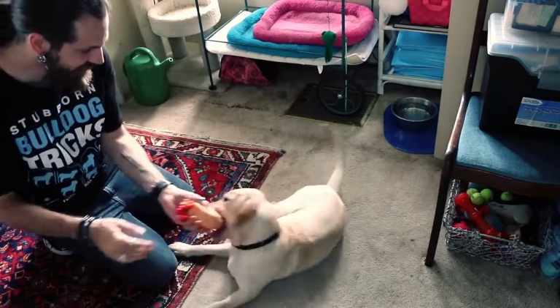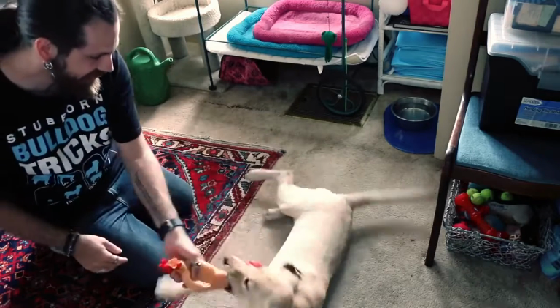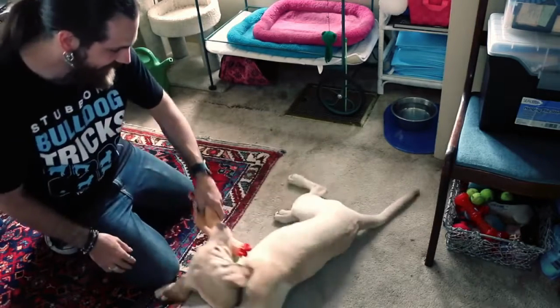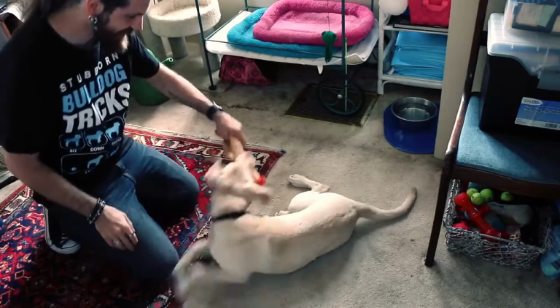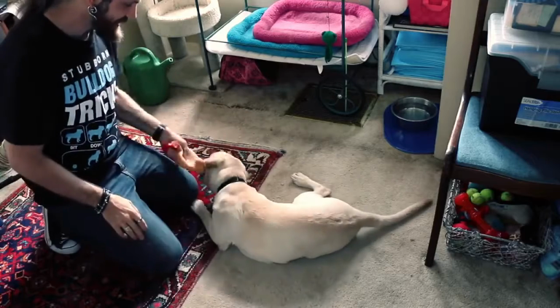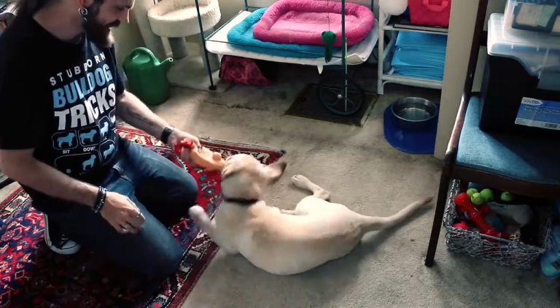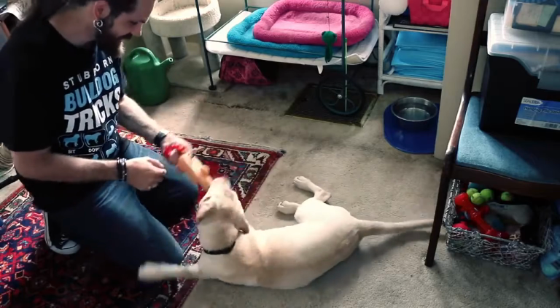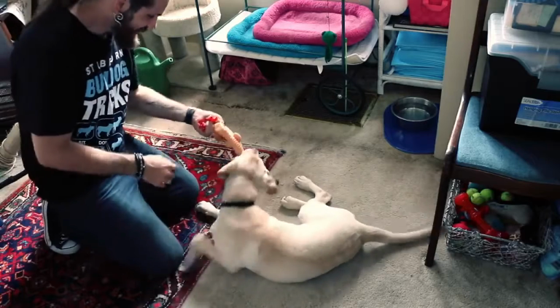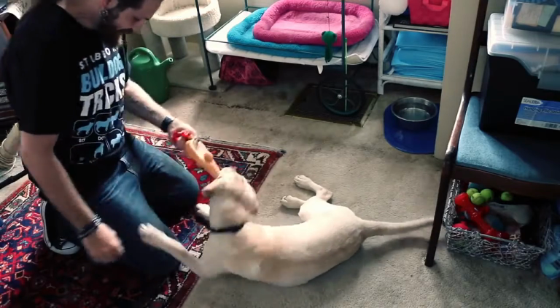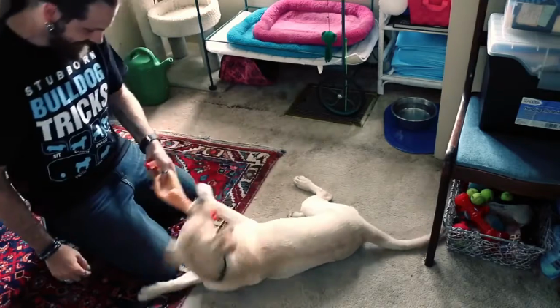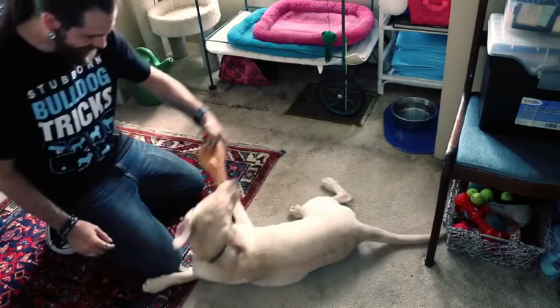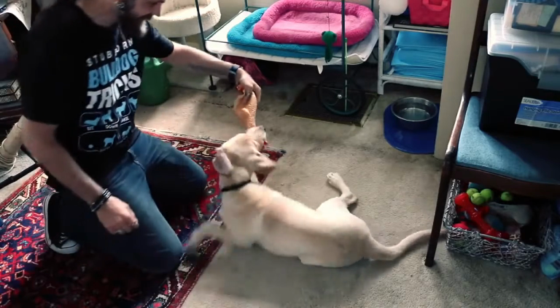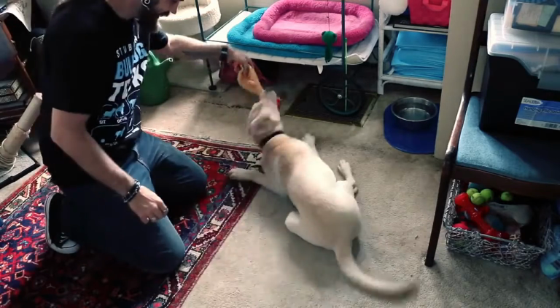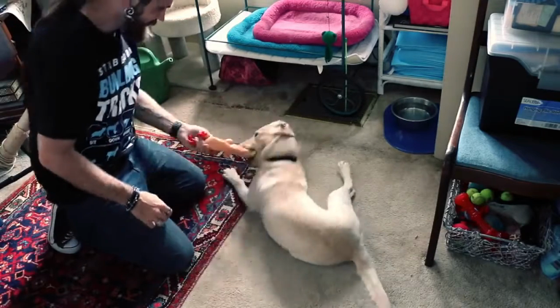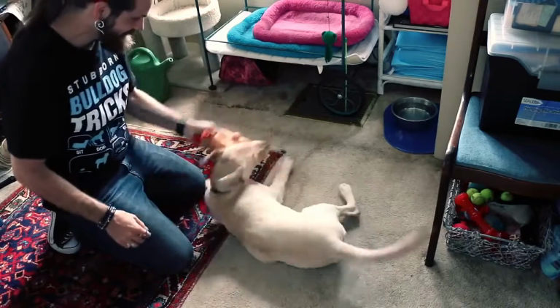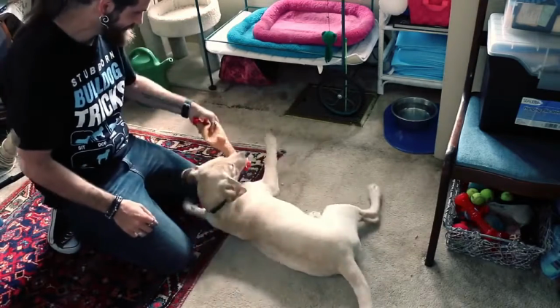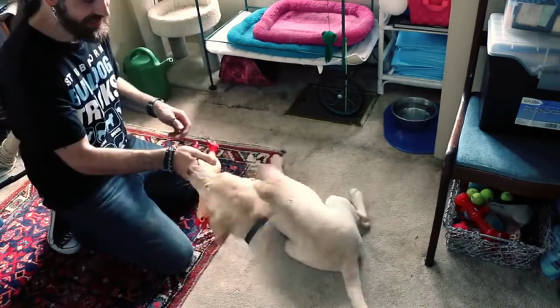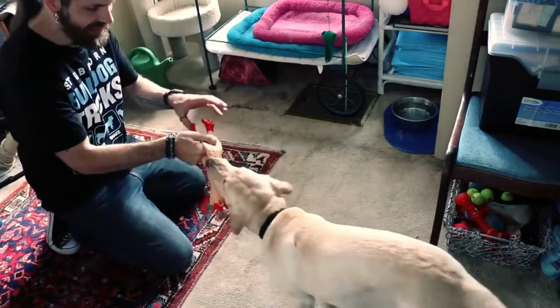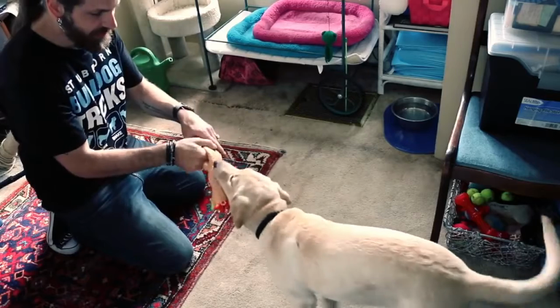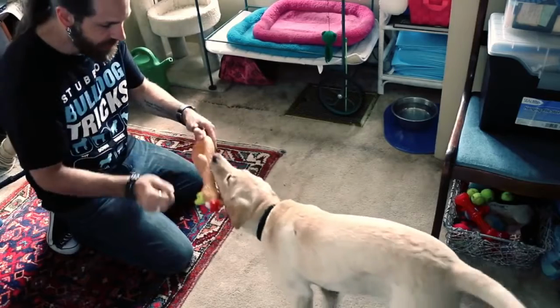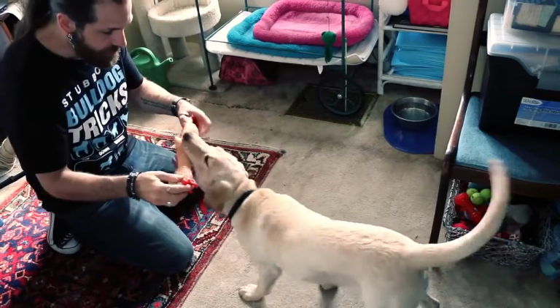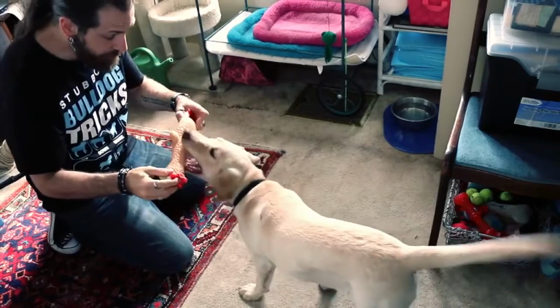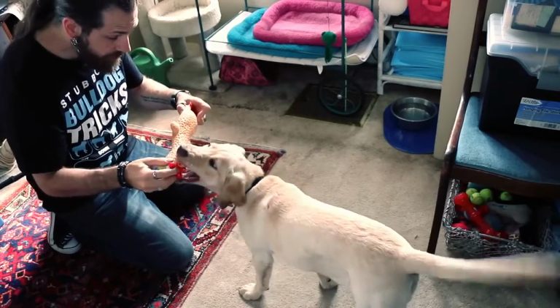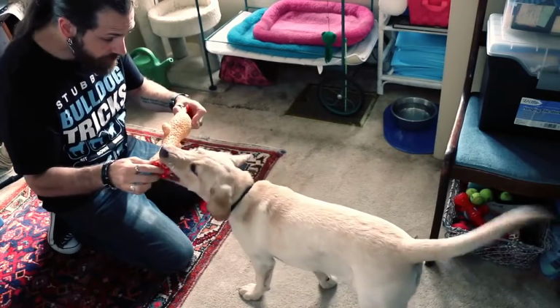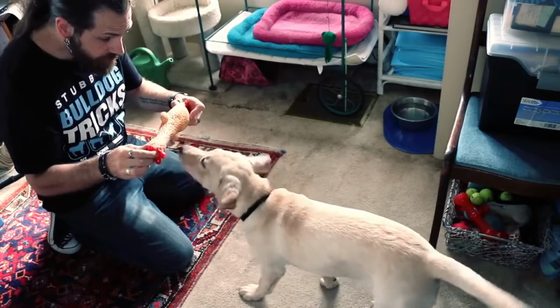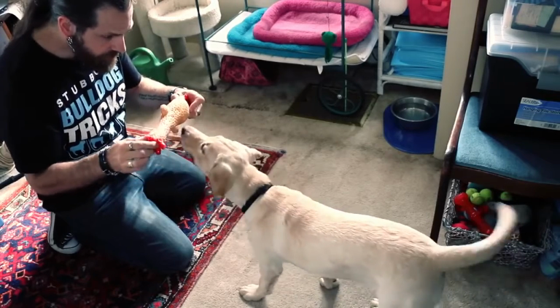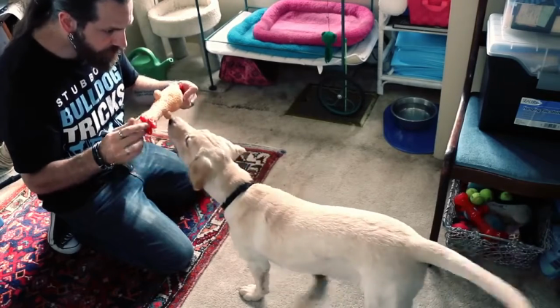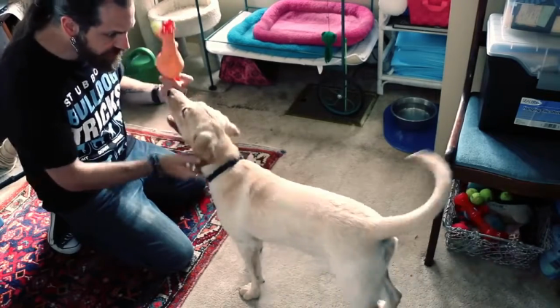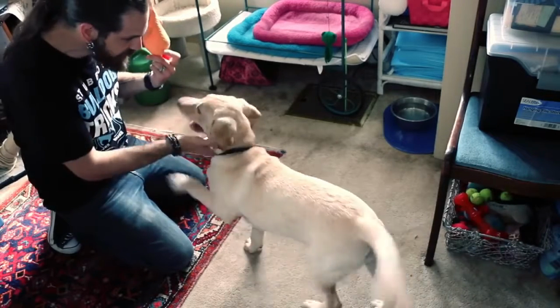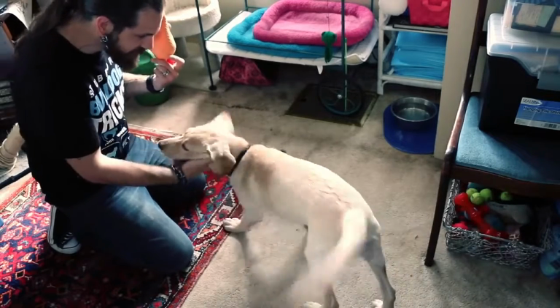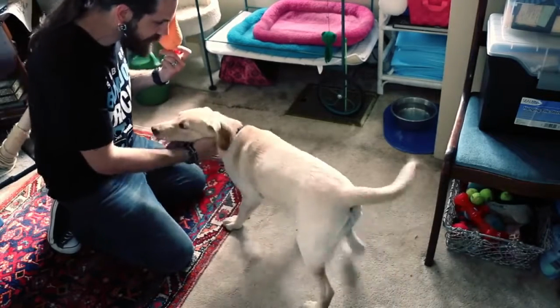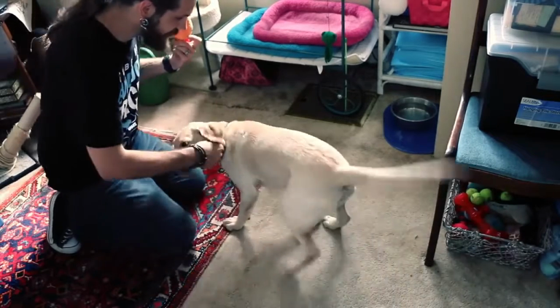This is a great time to teach game manners and rules, like don't ever accidentally get me with your teeth. Now we use "drop it." Teach it, re-instruct it, reinforce it.